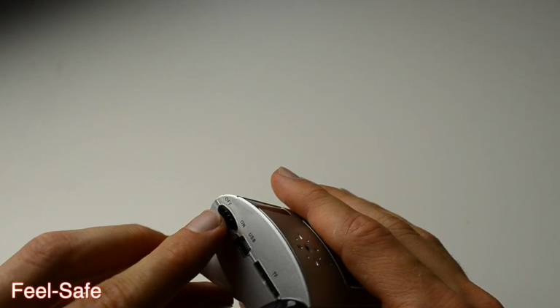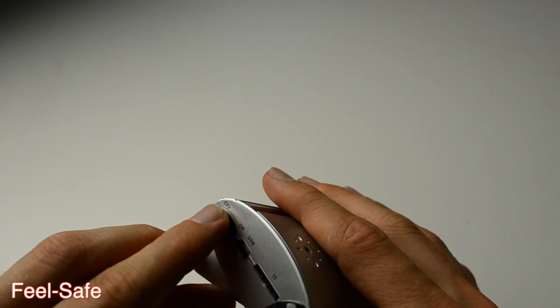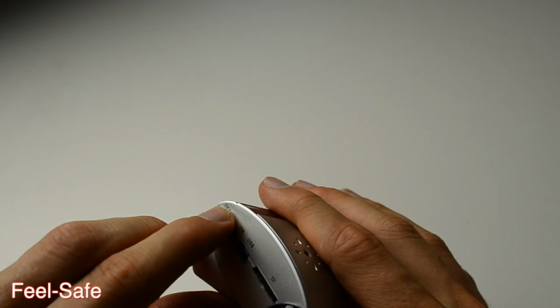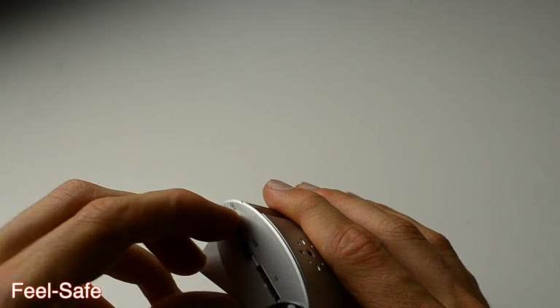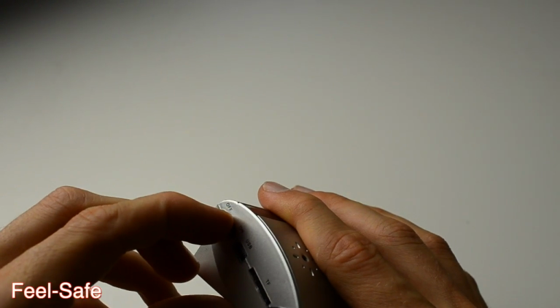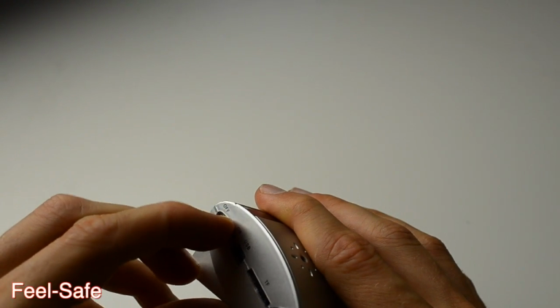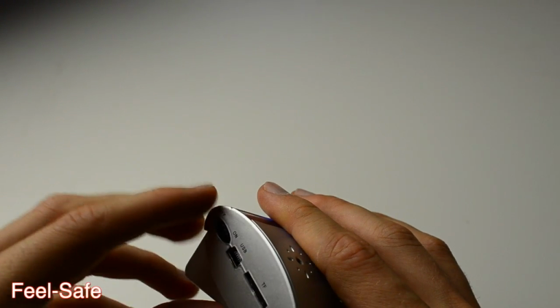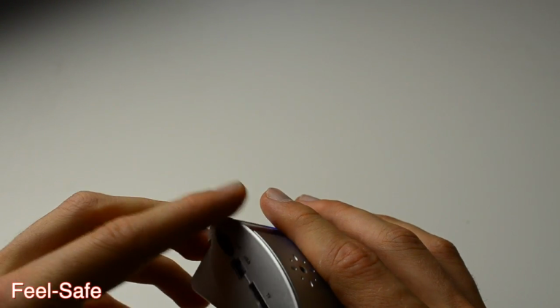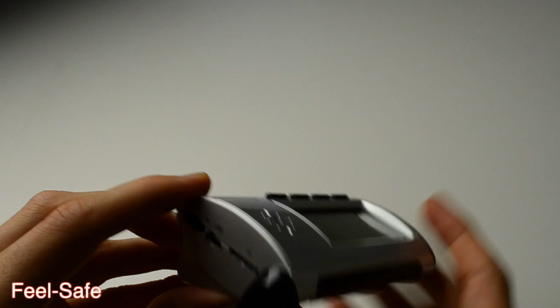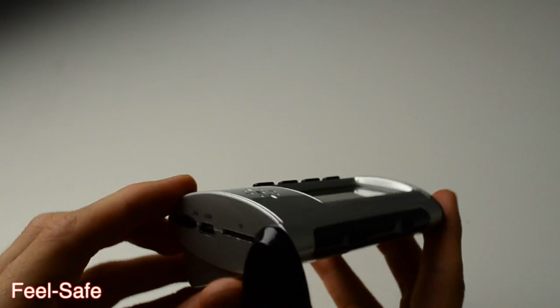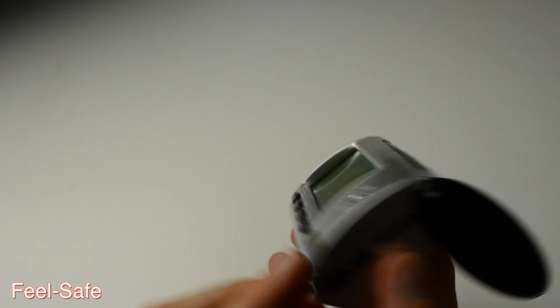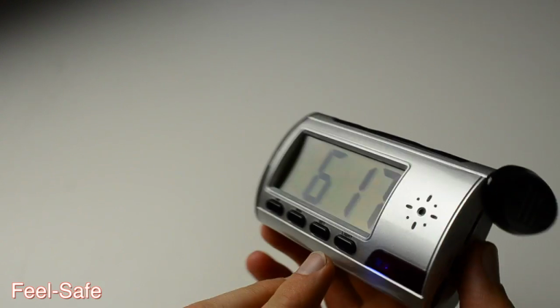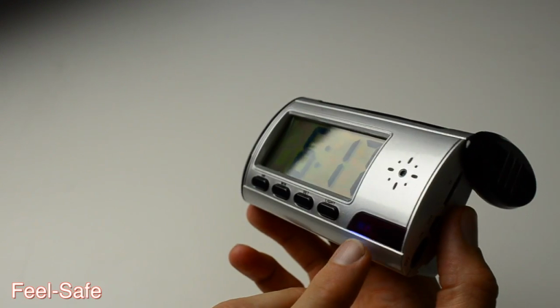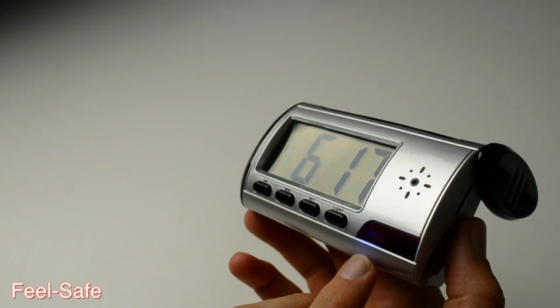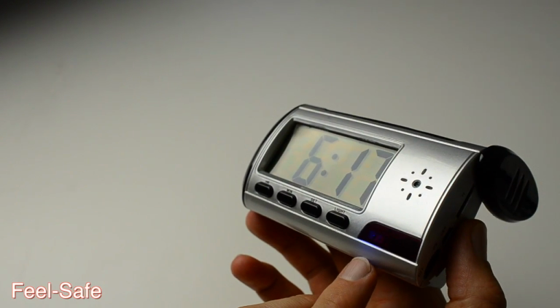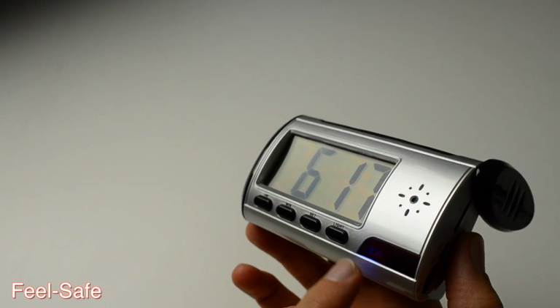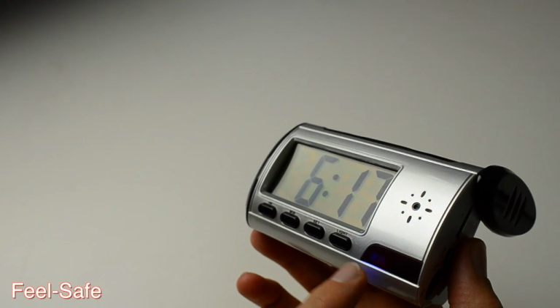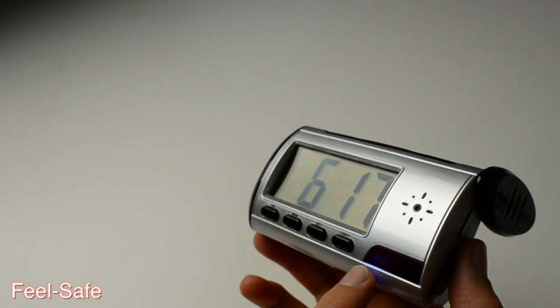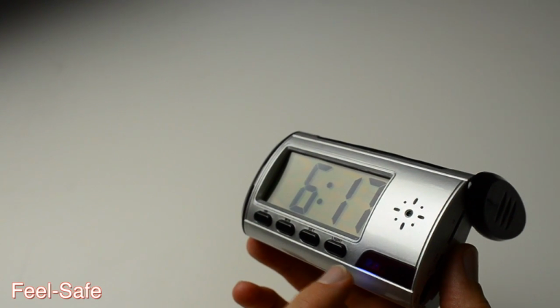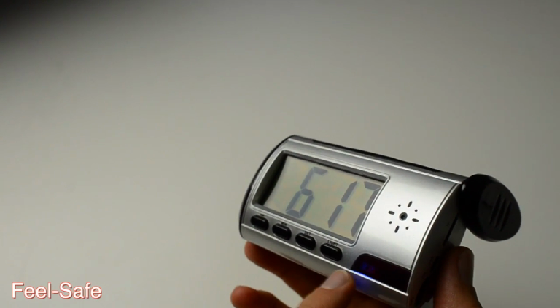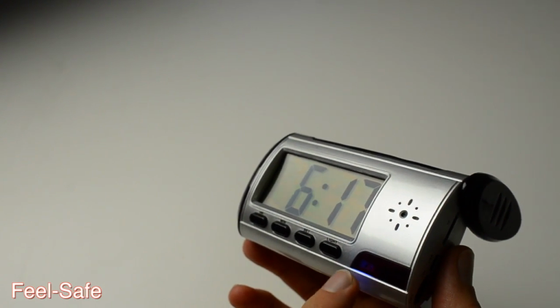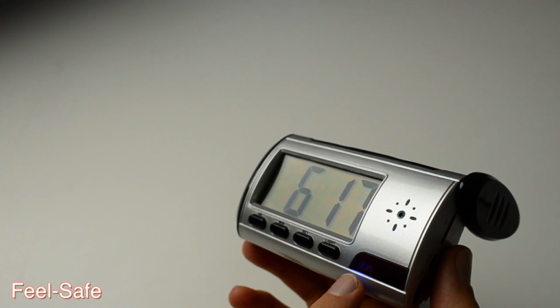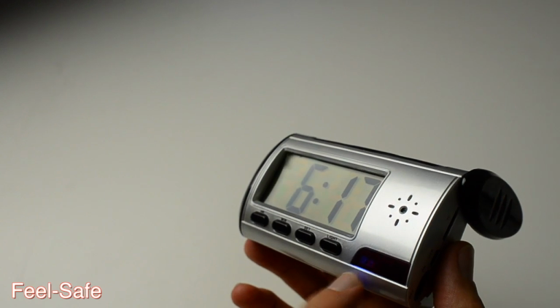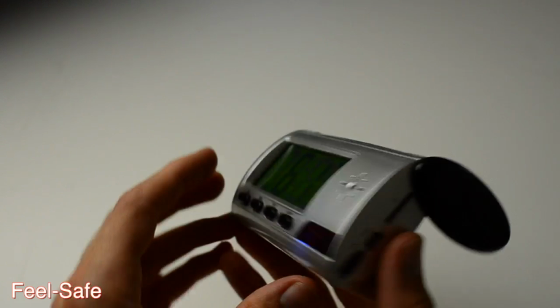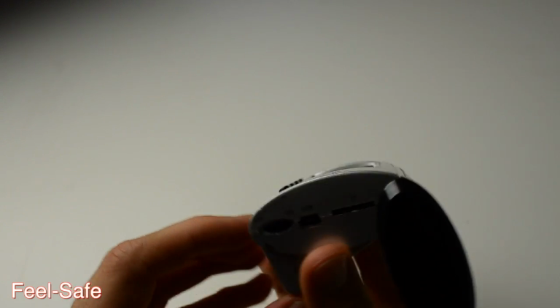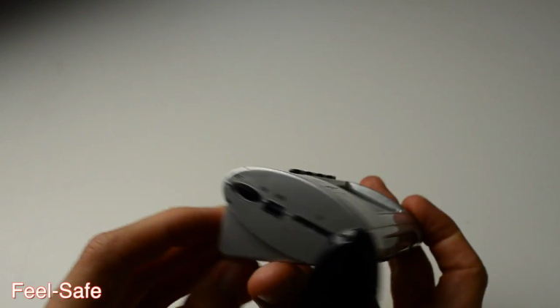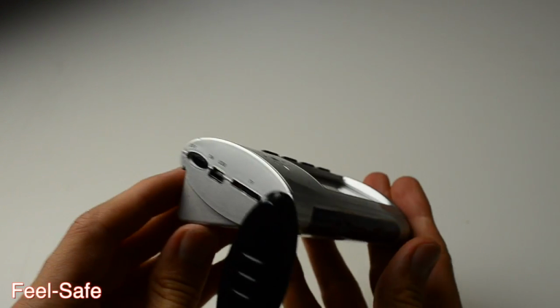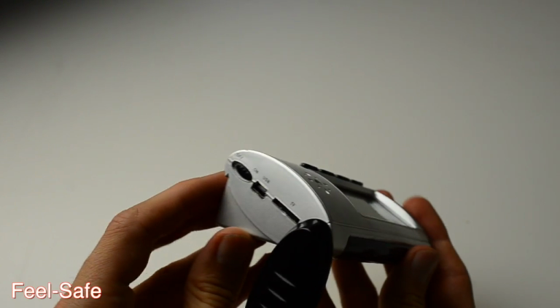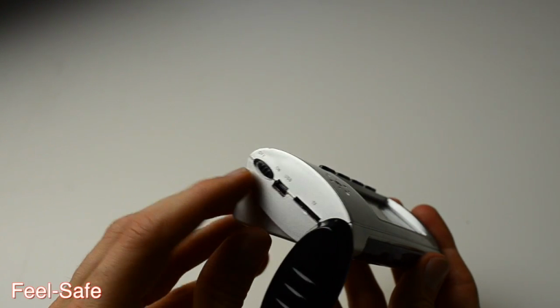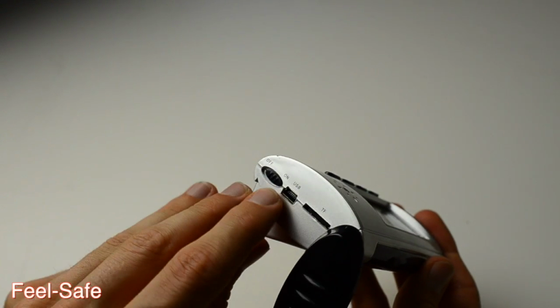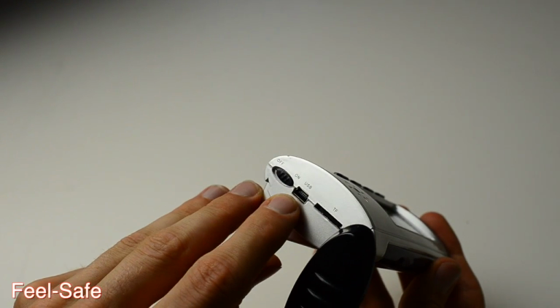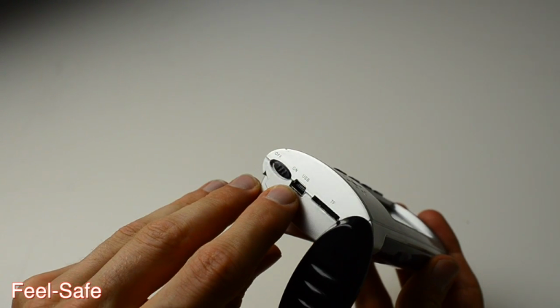This on switch brings the spy camera to power inside the clock, and the blue light indicator will confirm that the spy camera is ready to use.